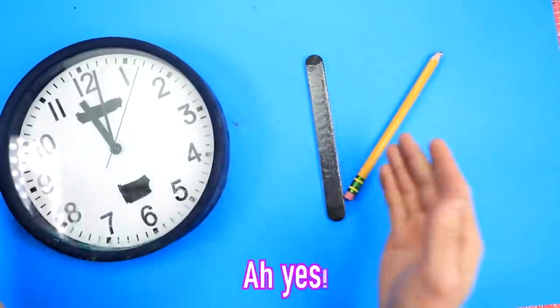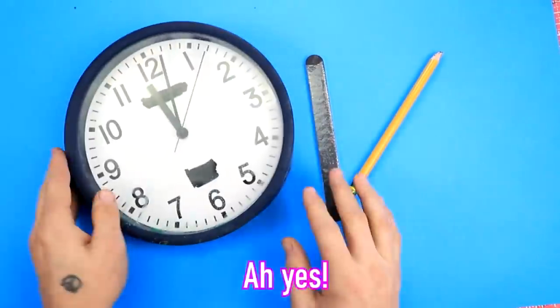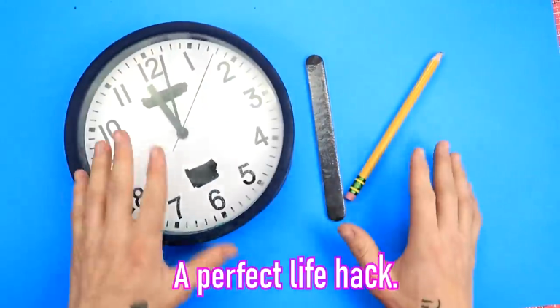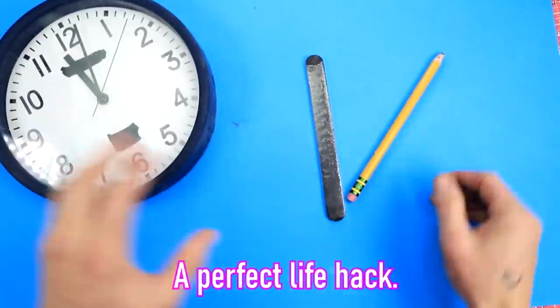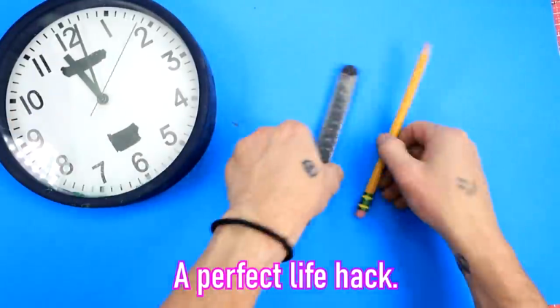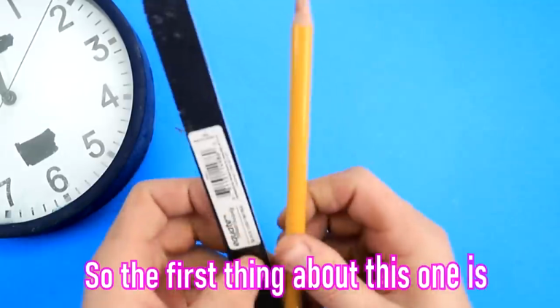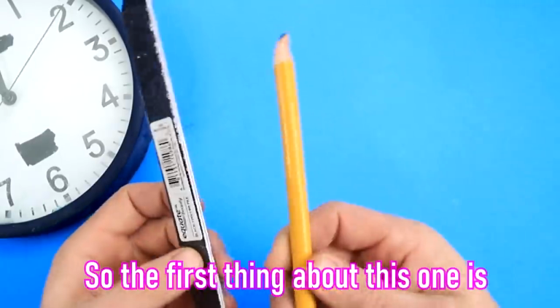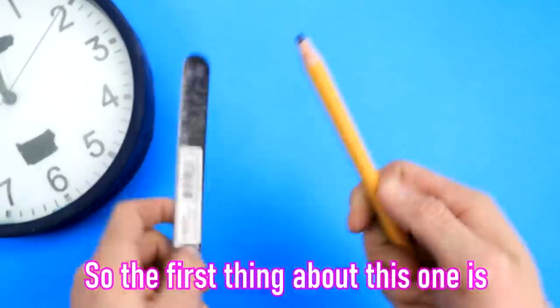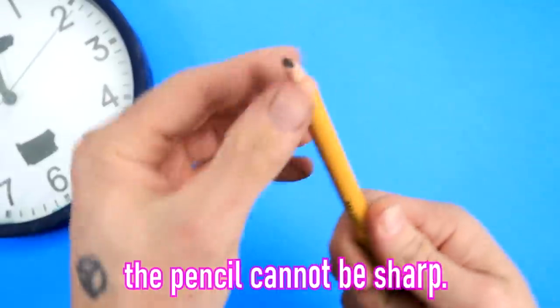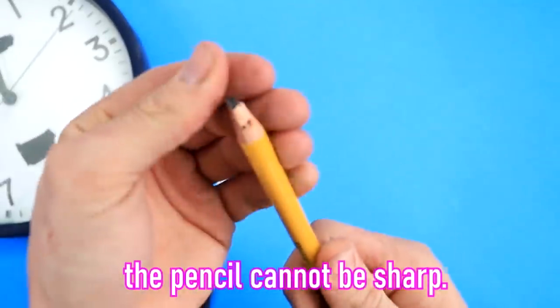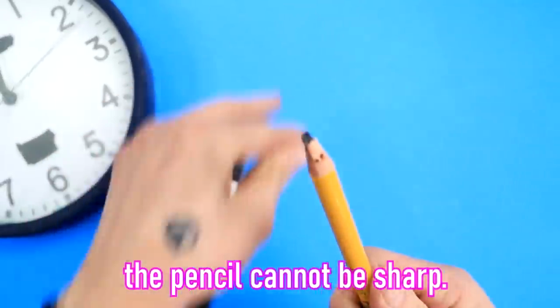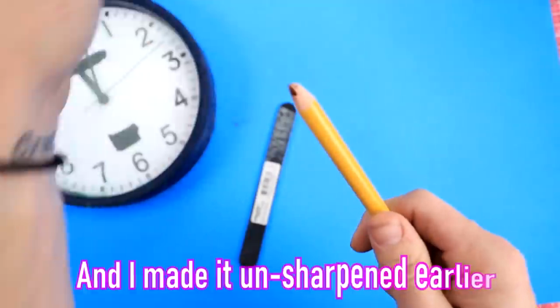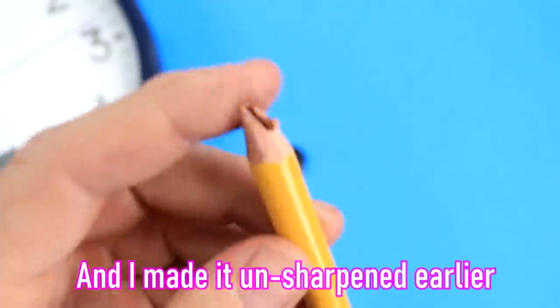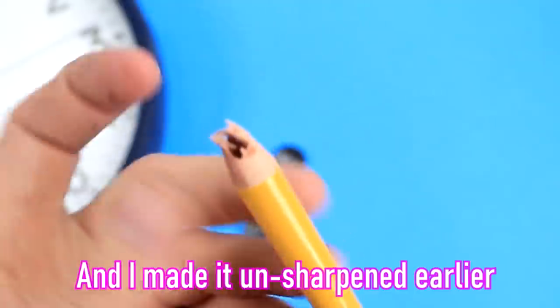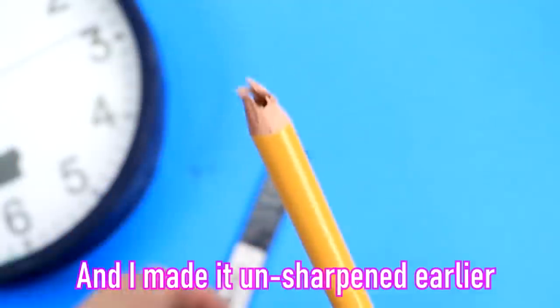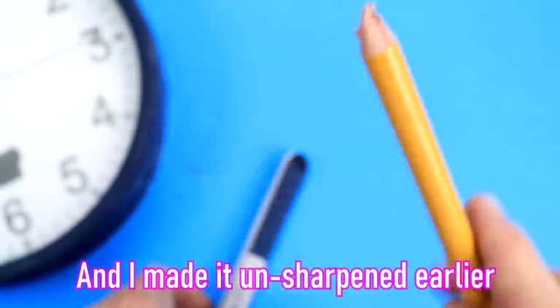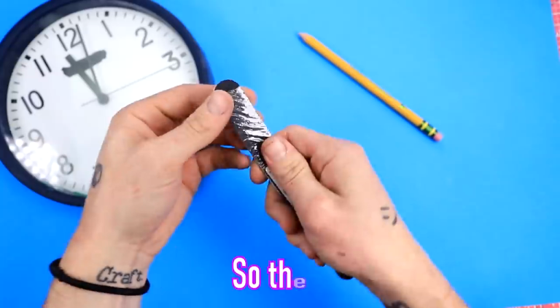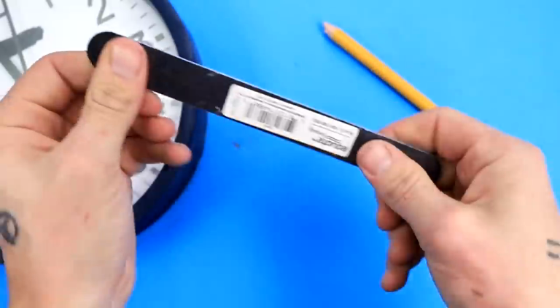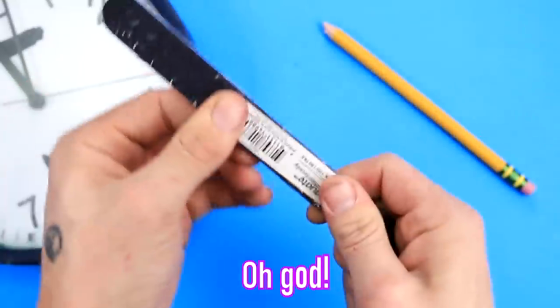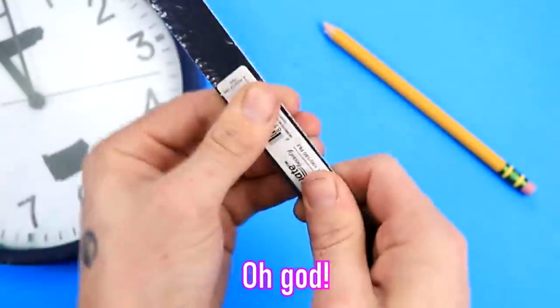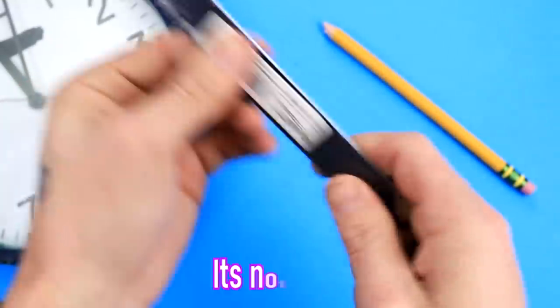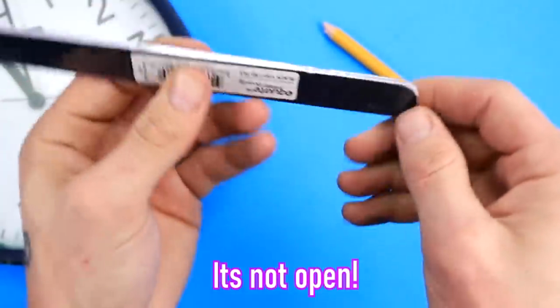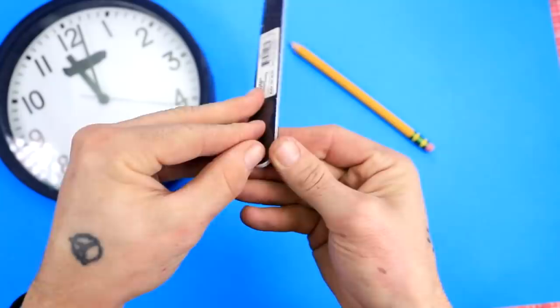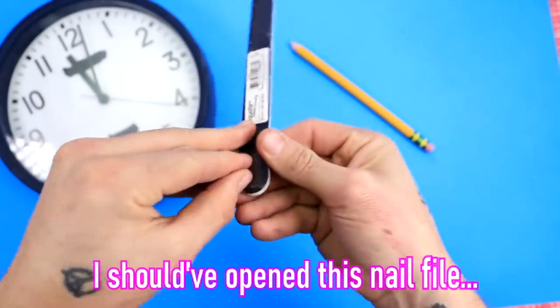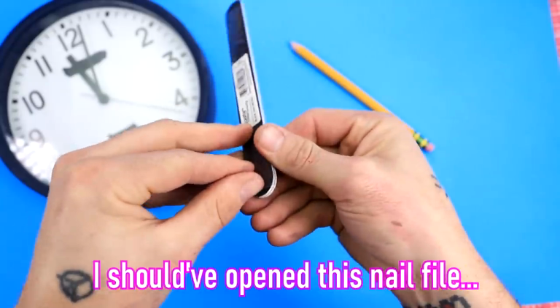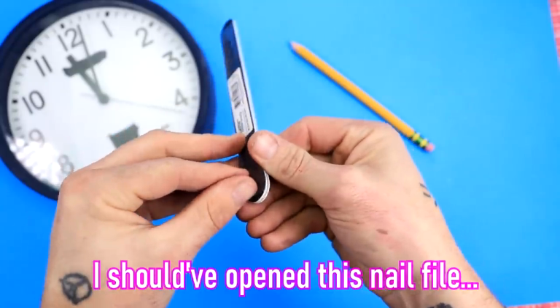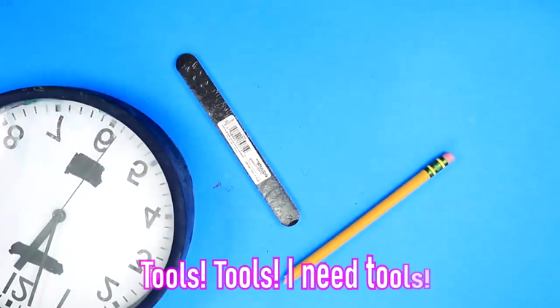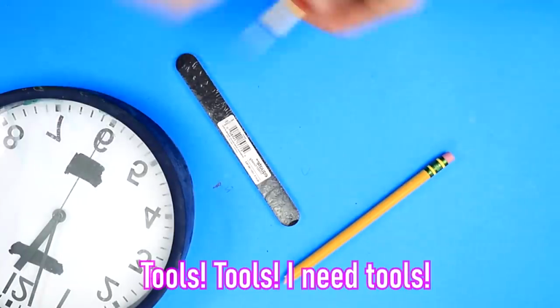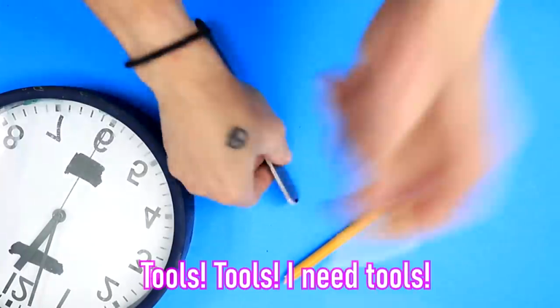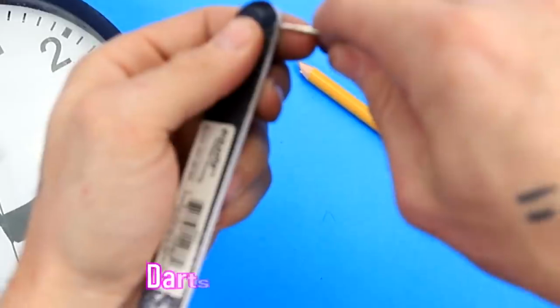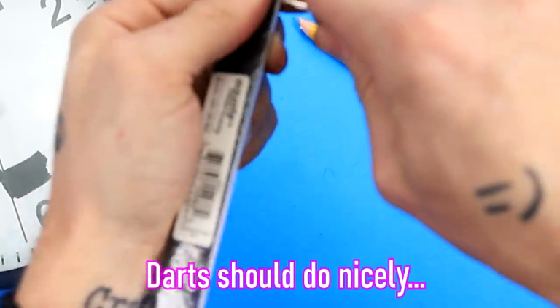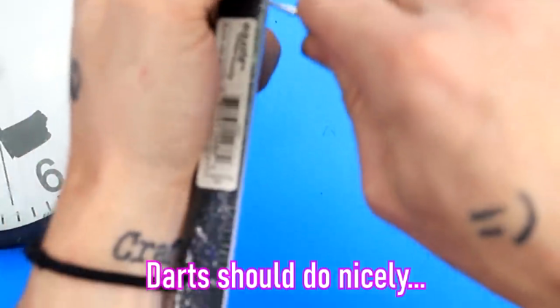A perfect life hack. So the first thing about this one is the pencil cannot be sharp, and I made it unsharpened earlier. So then — it's not open. I should have opened this nail file. Tools, I need tools. Darts should do nicely.